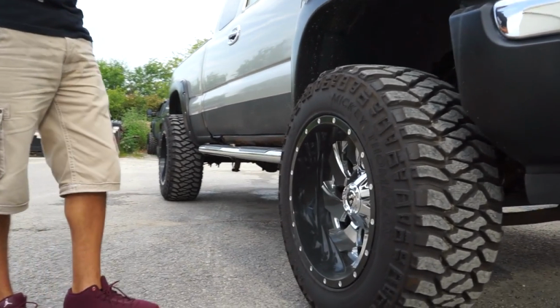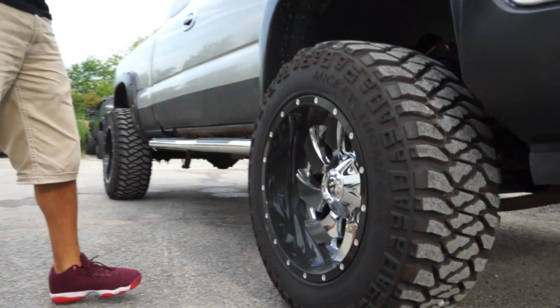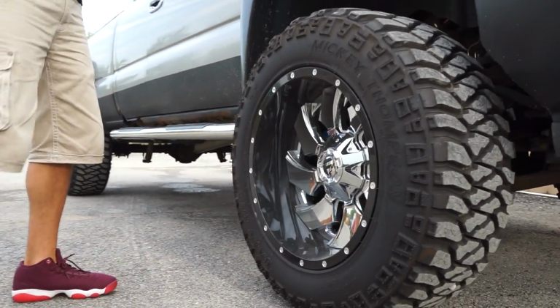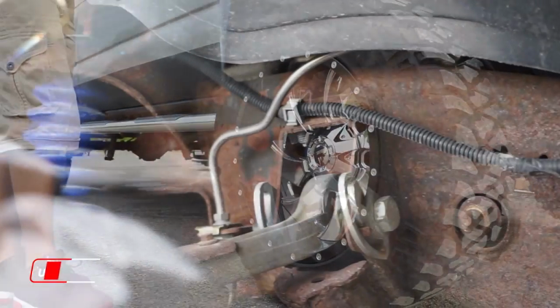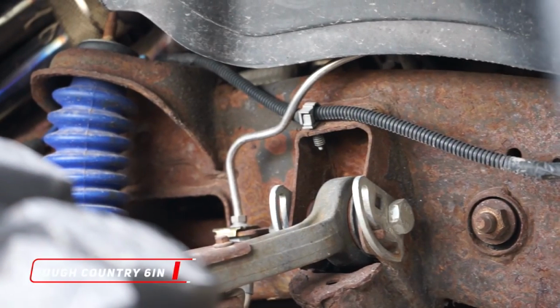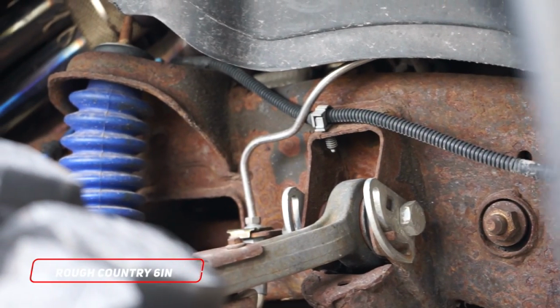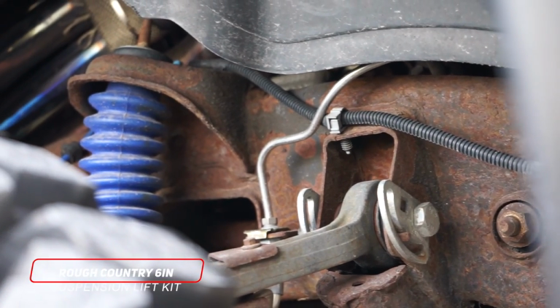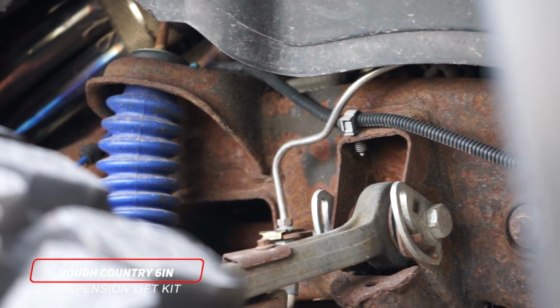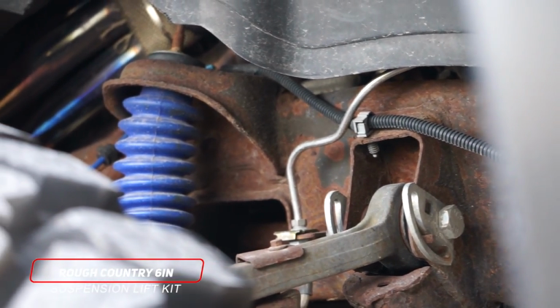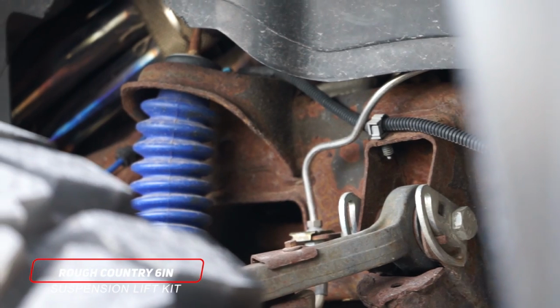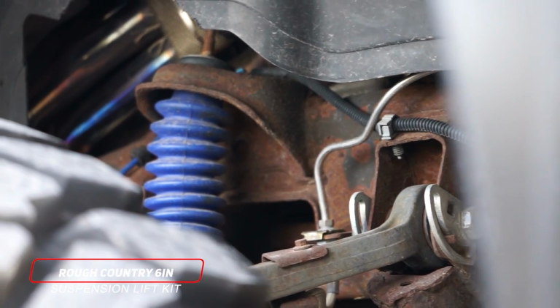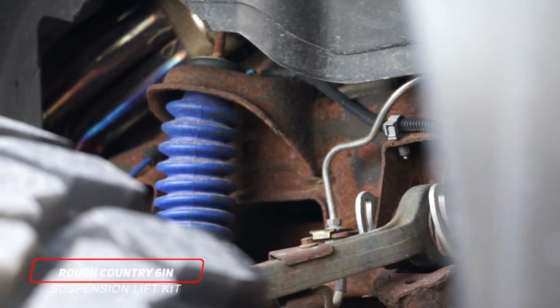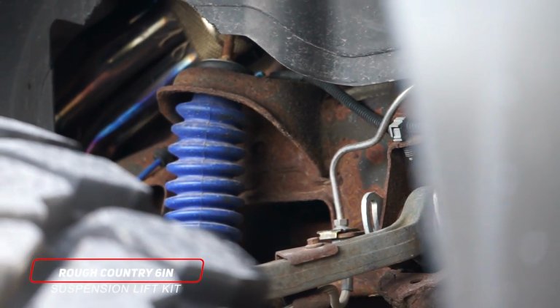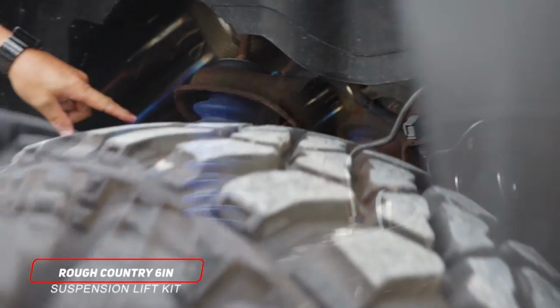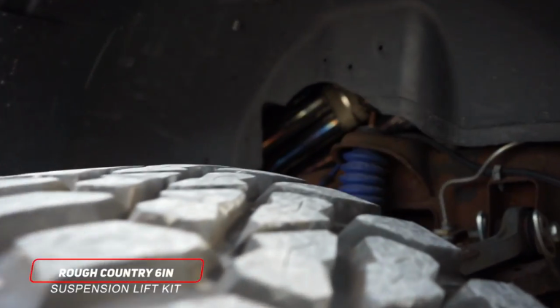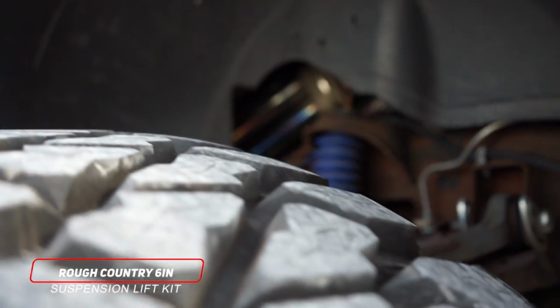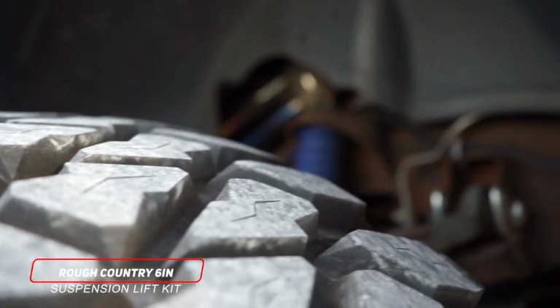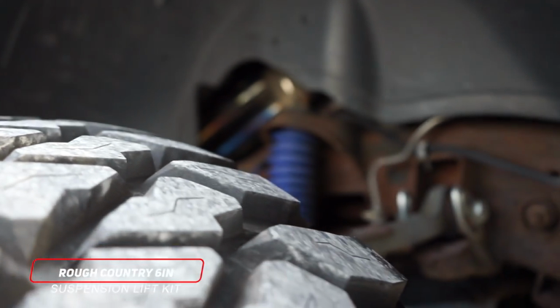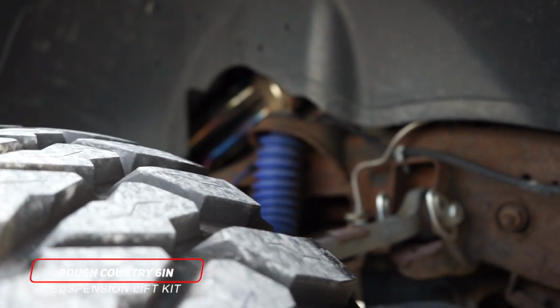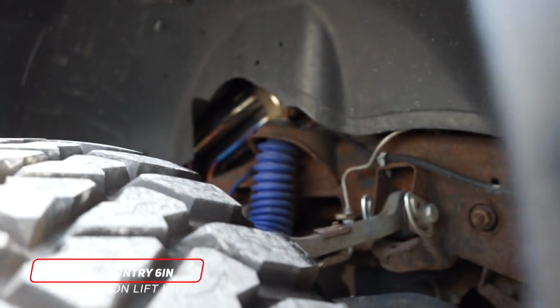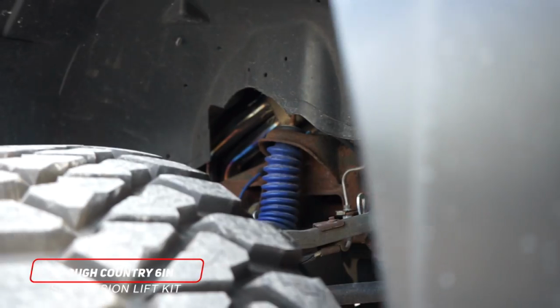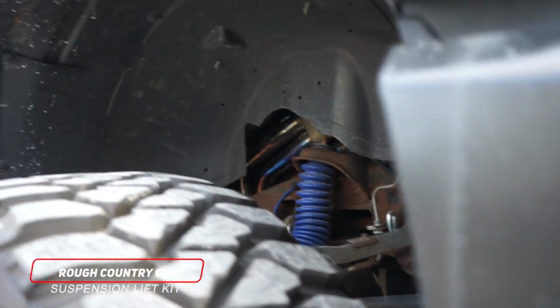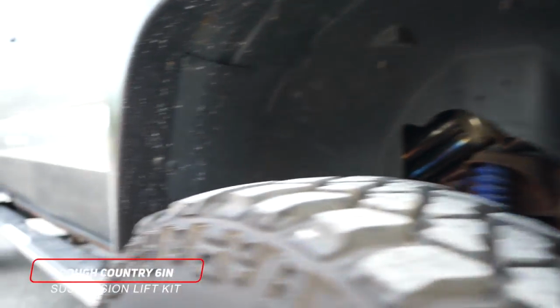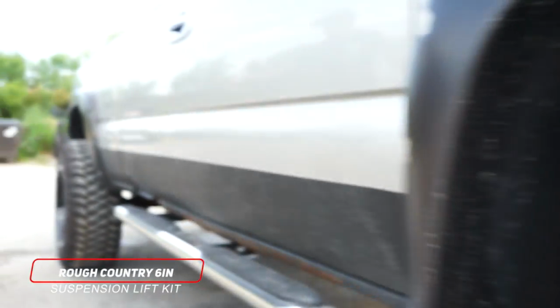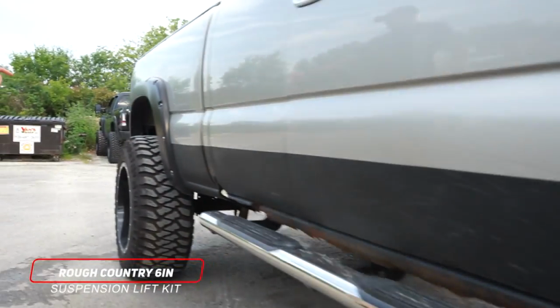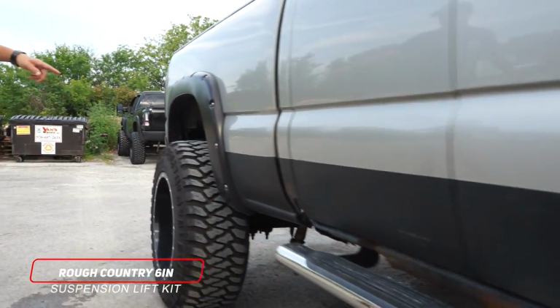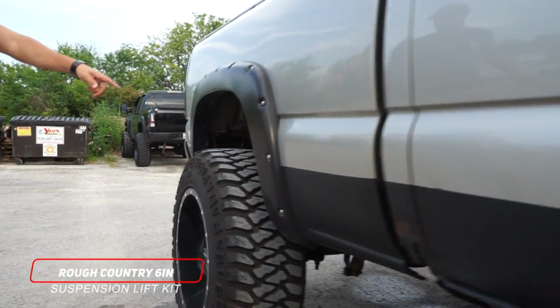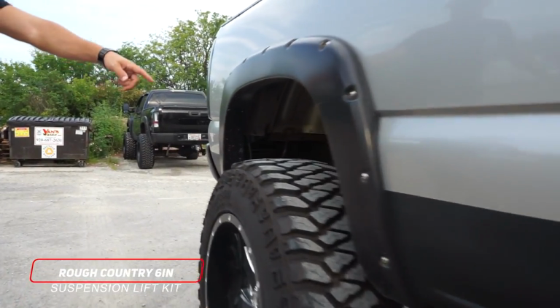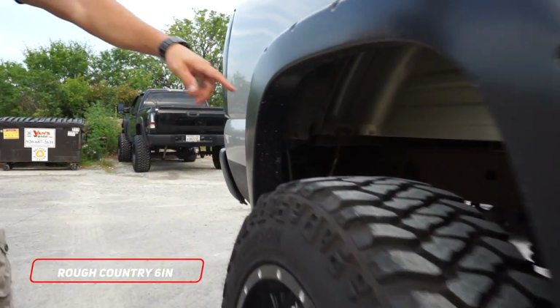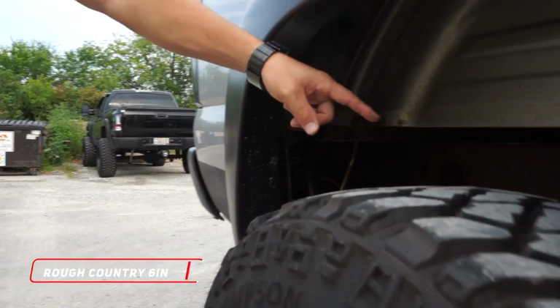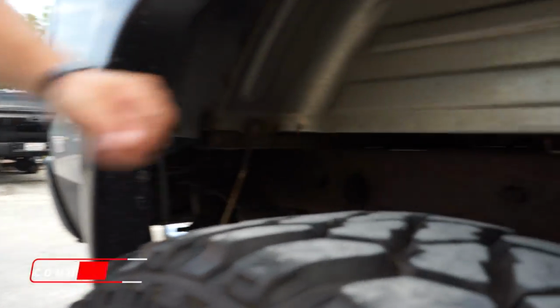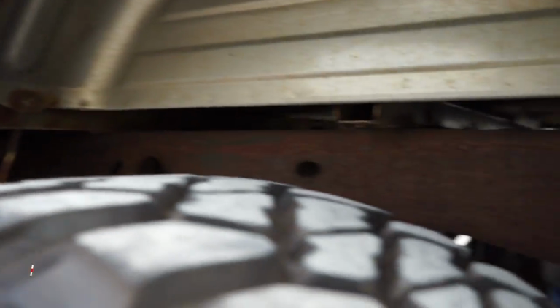It's got a six inch Rough Country lift on it, so you'll see the Rough Country shocks up here in the front with some fancy blue boots on there, and then same thing in the rear — you'll see the Rough Country hiding inside there.